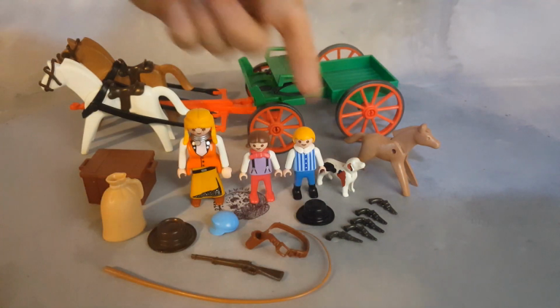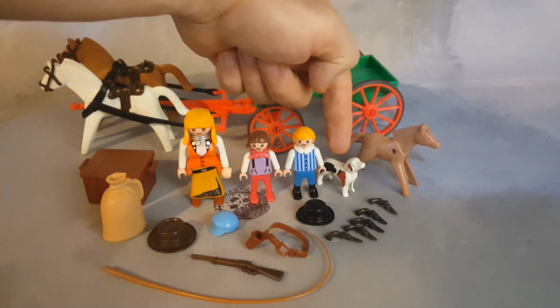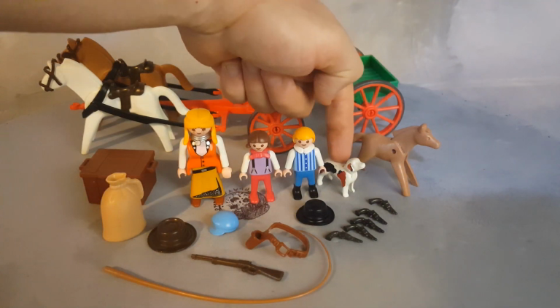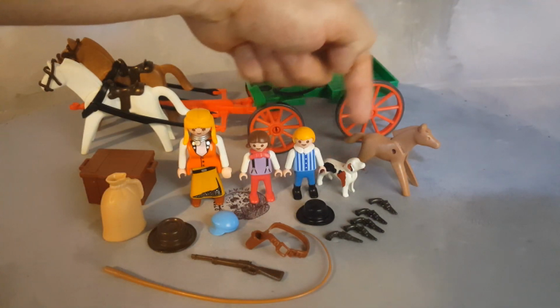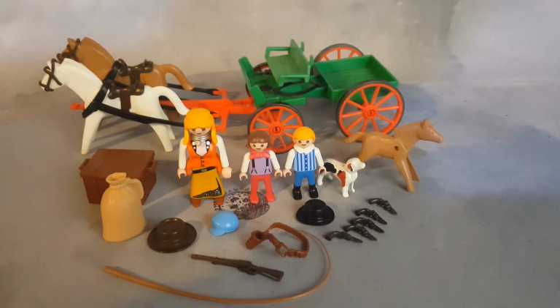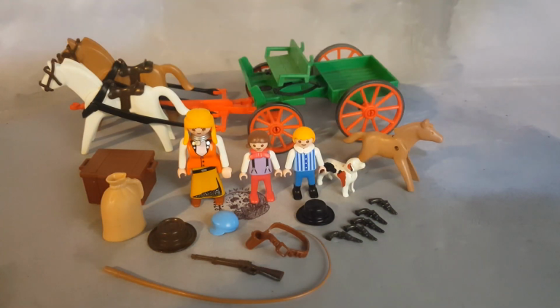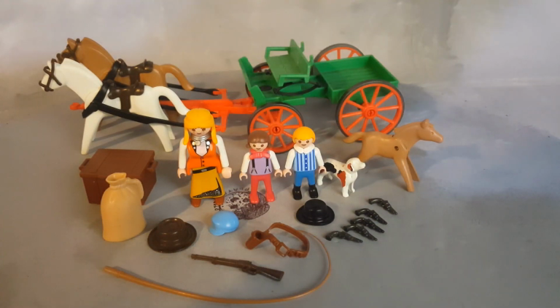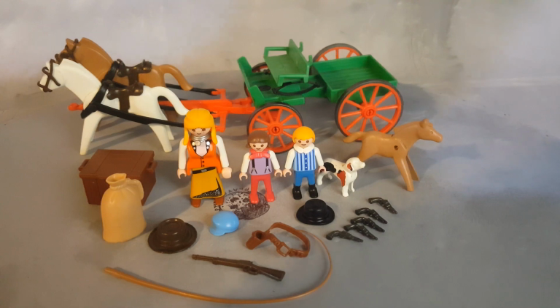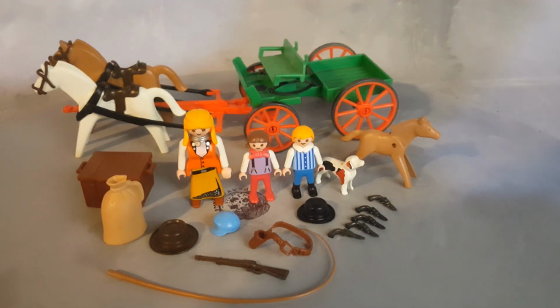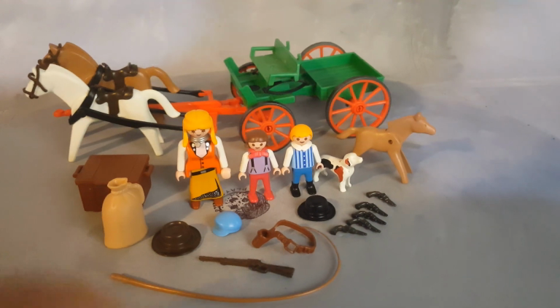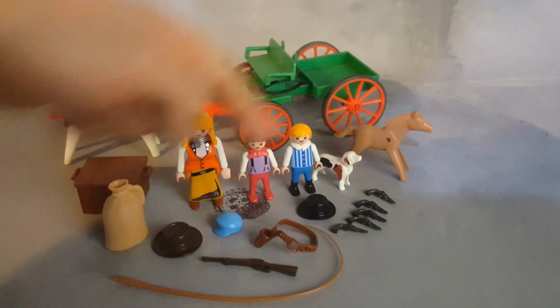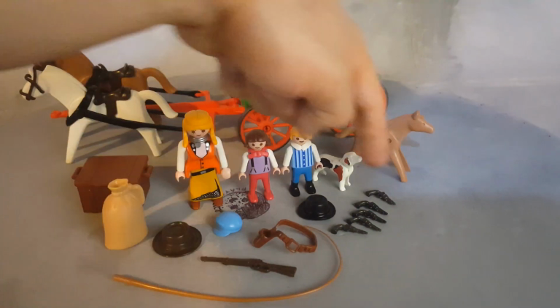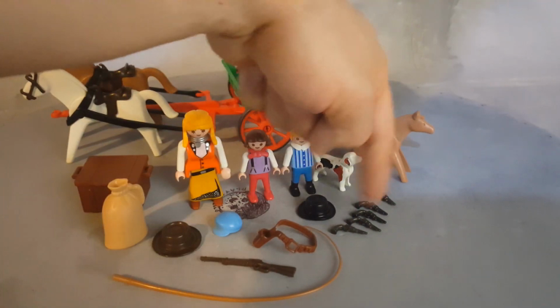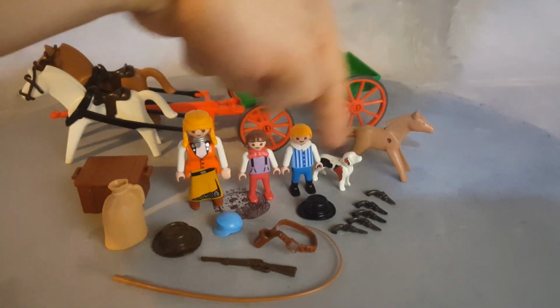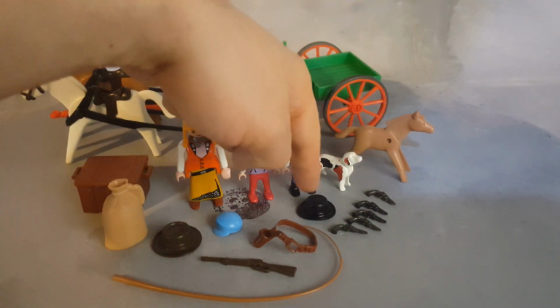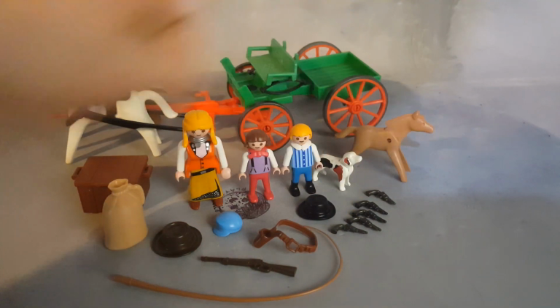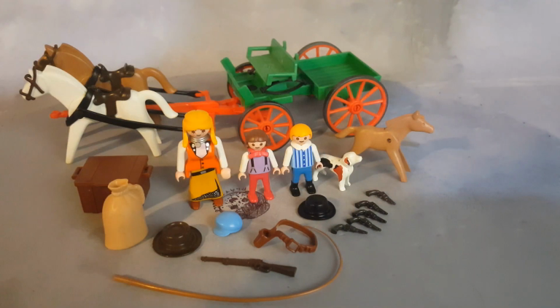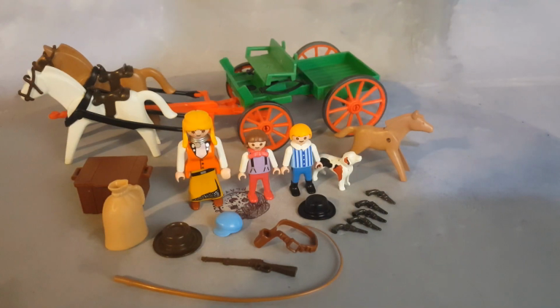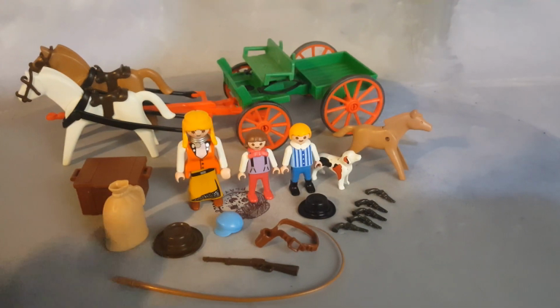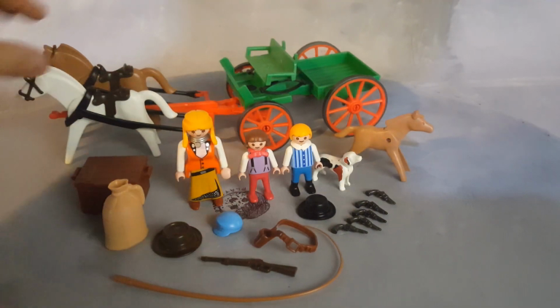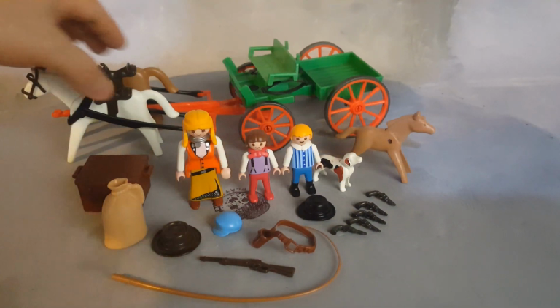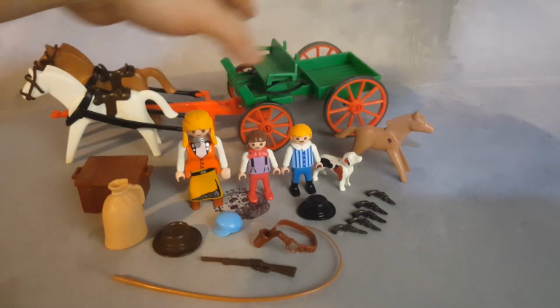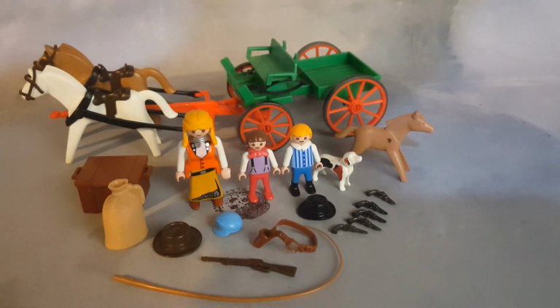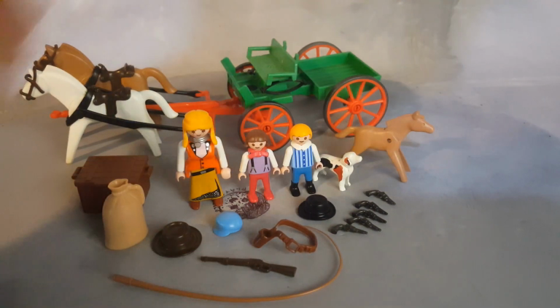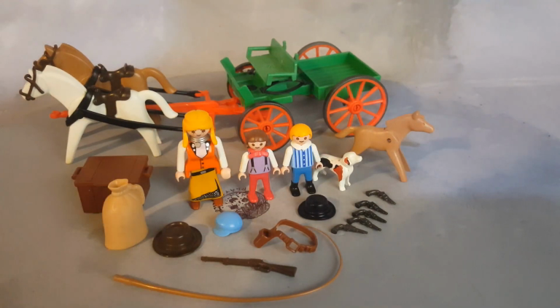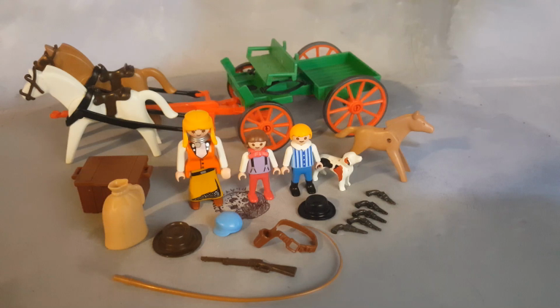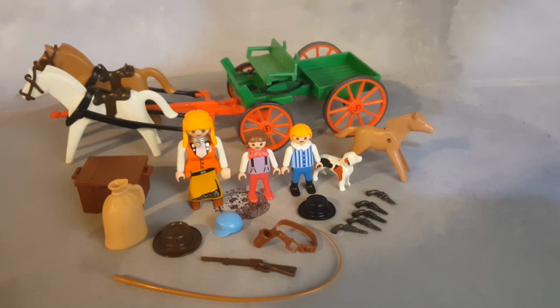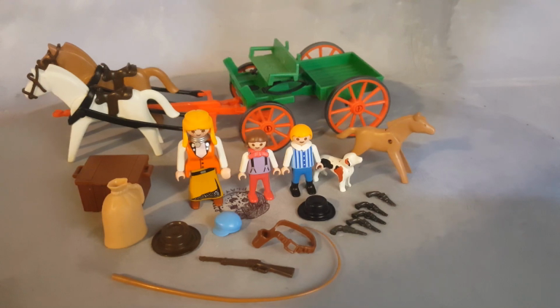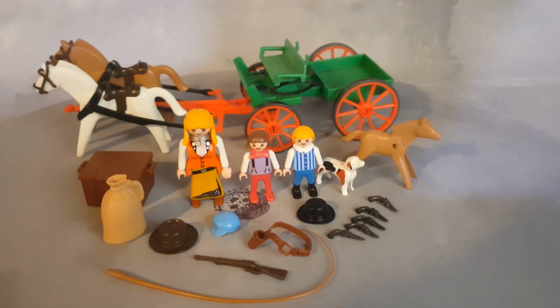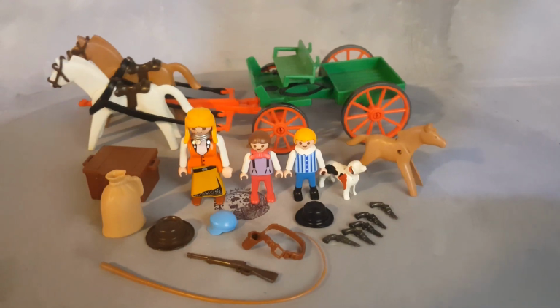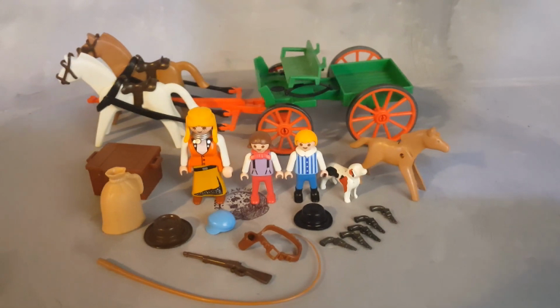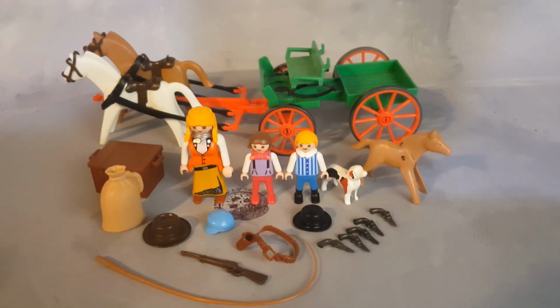You also get a puppy, a pony, five pistols, and of course the buckboard wagon itself.